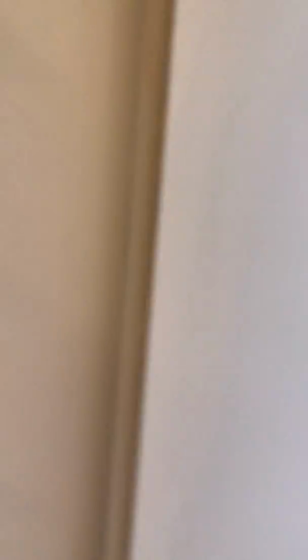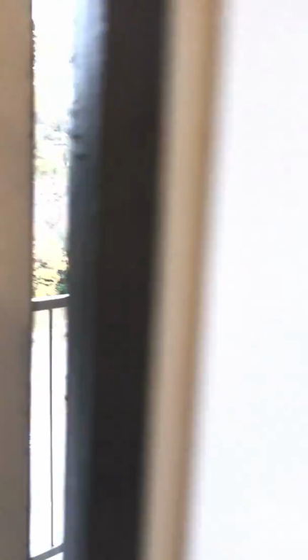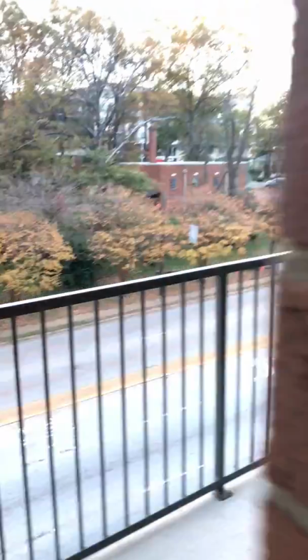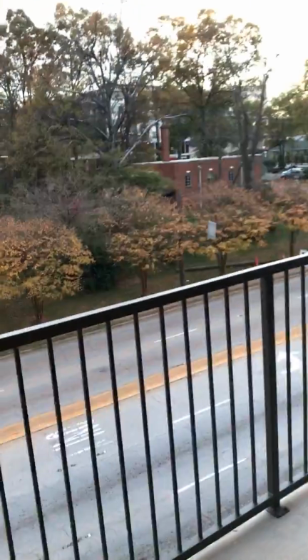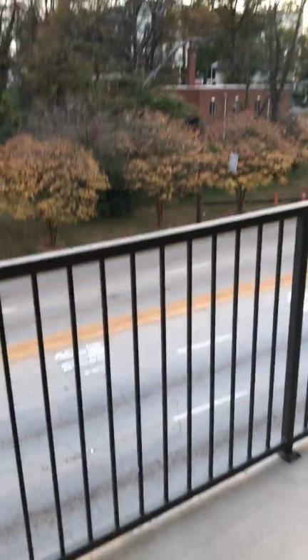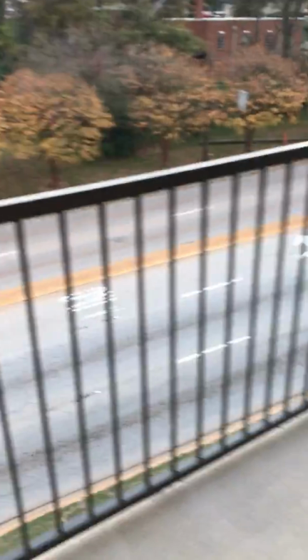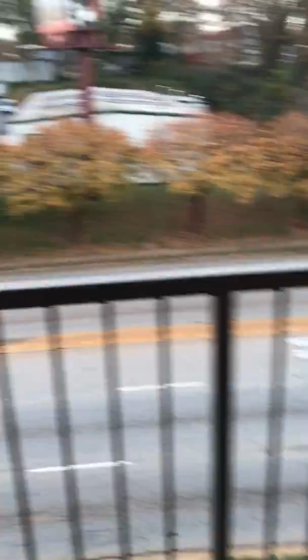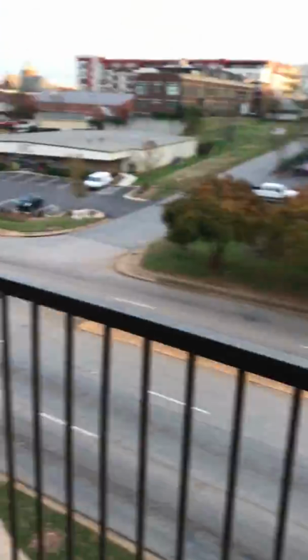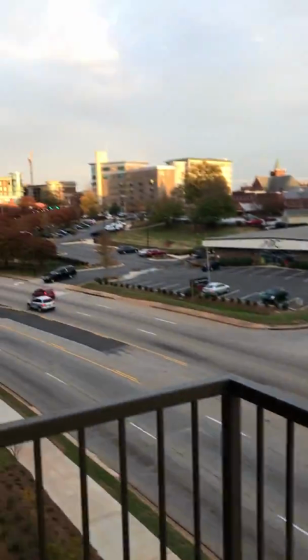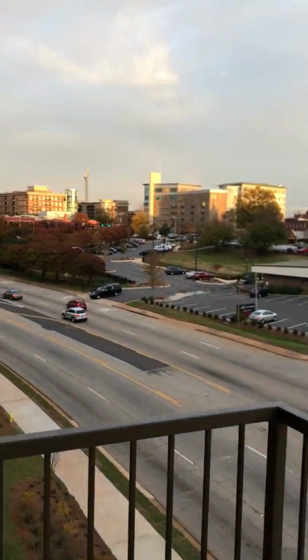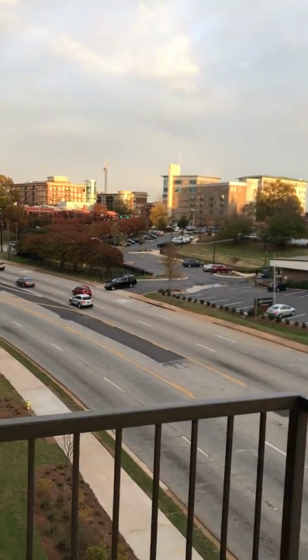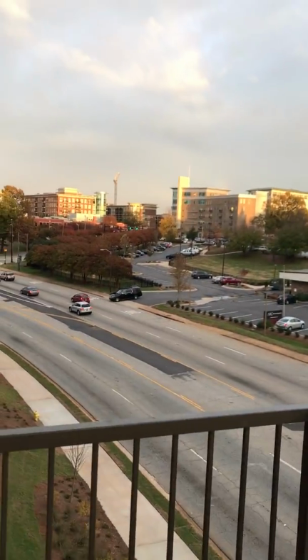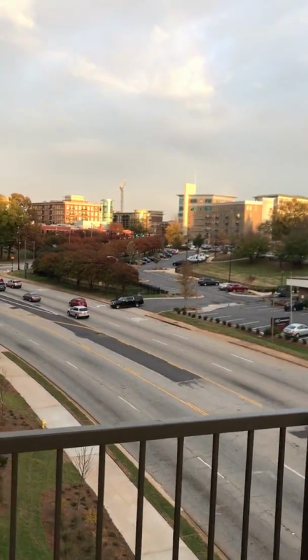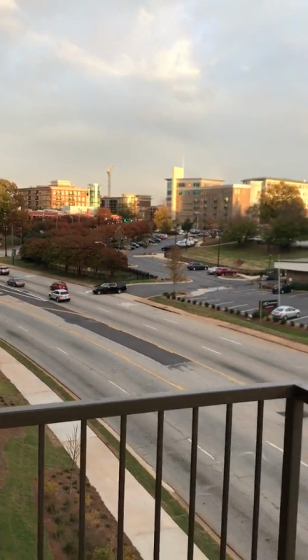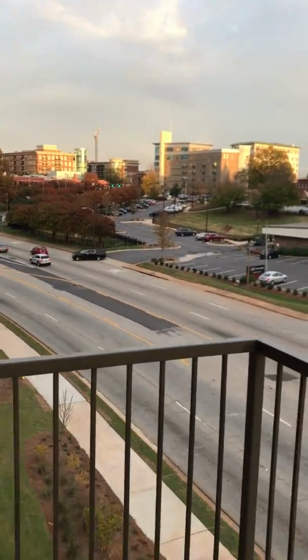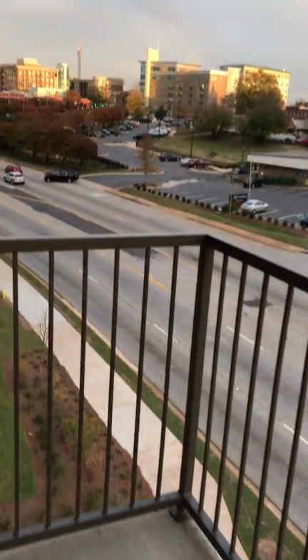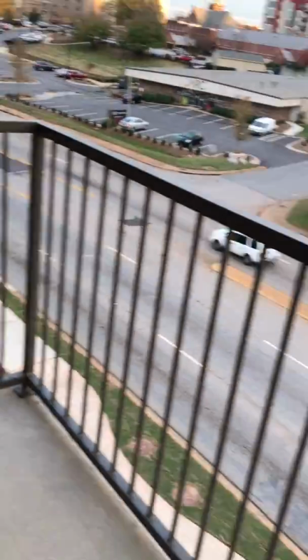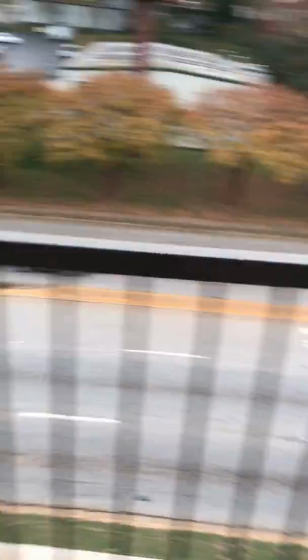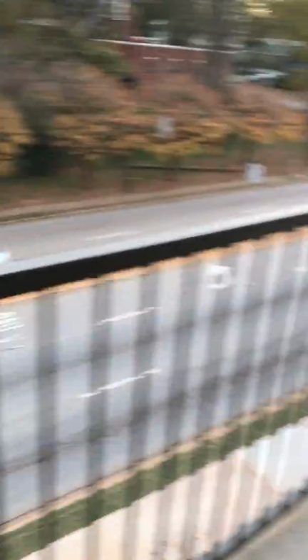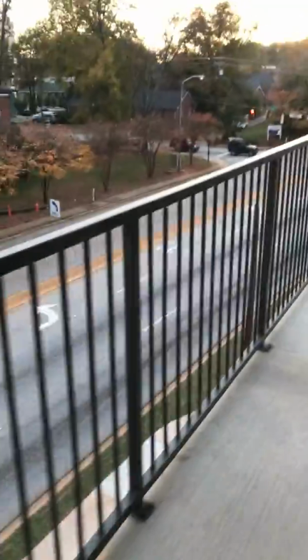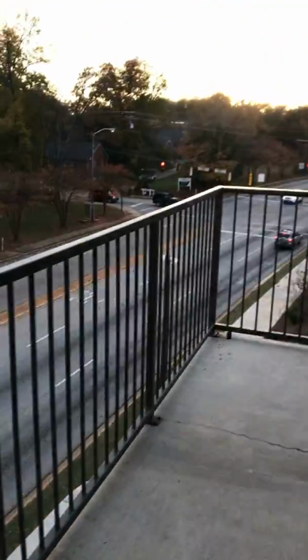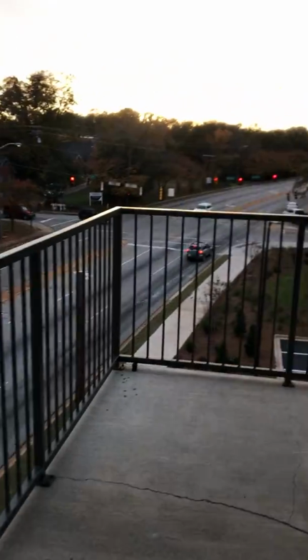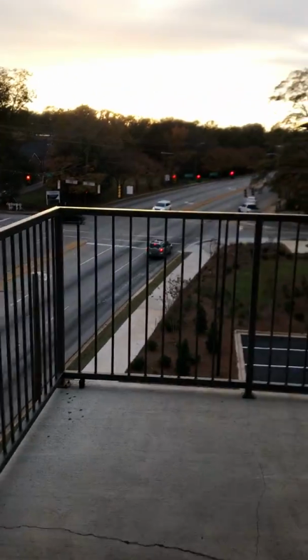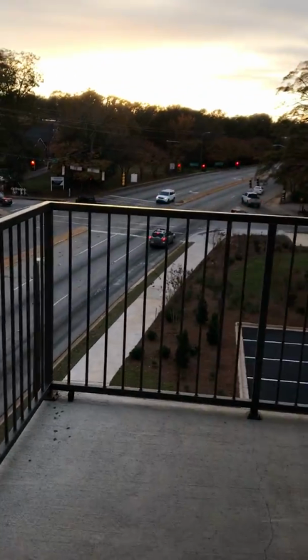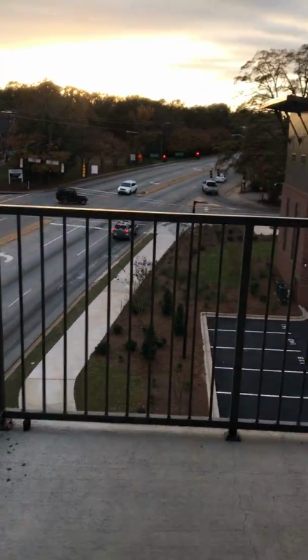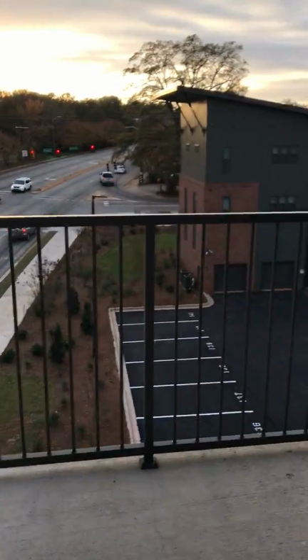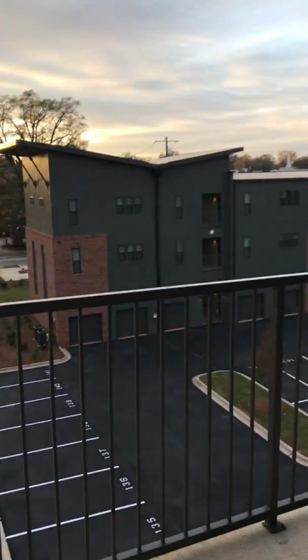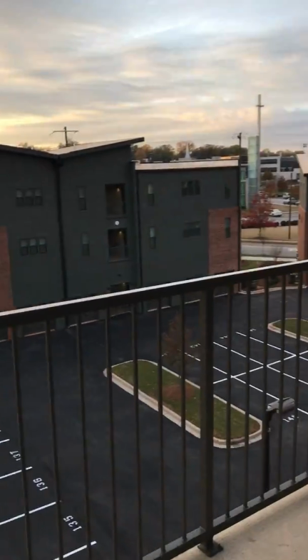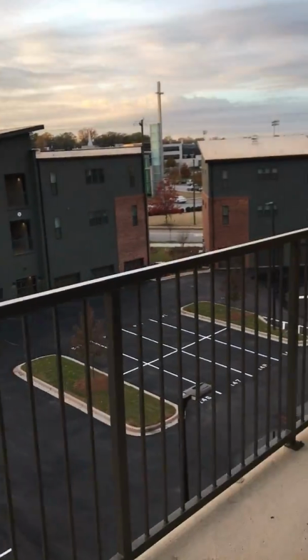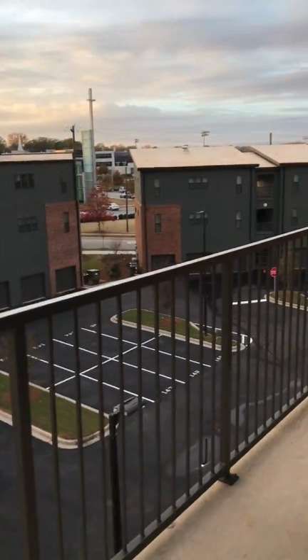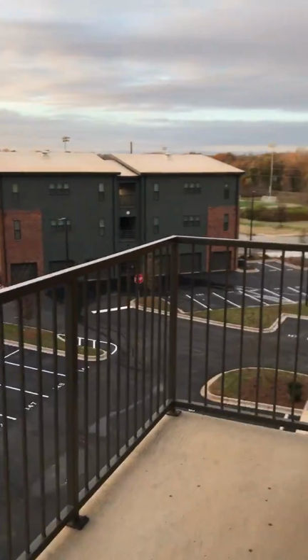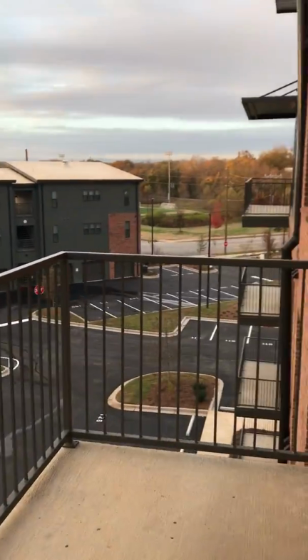You exit onto the balcony and you do have a view of the city. You have the wraparound balcony, which also gives you a view of the community.